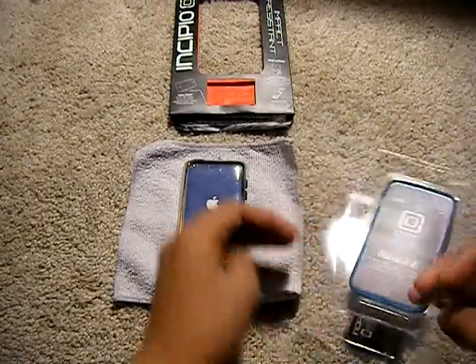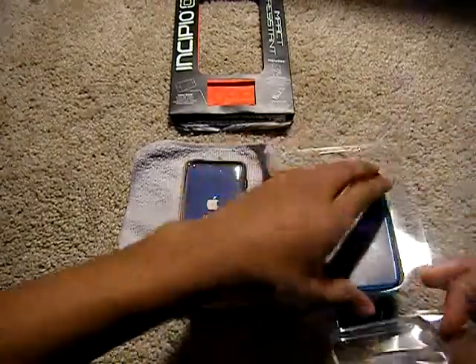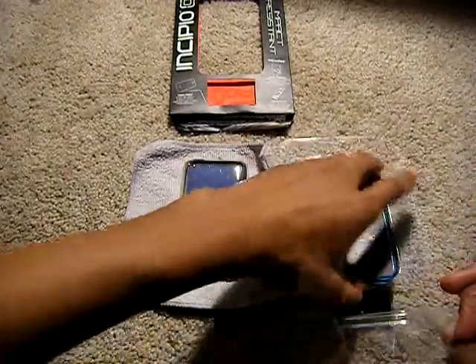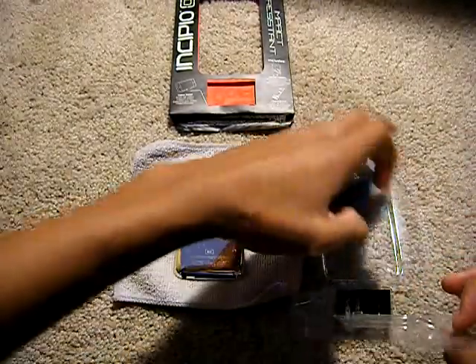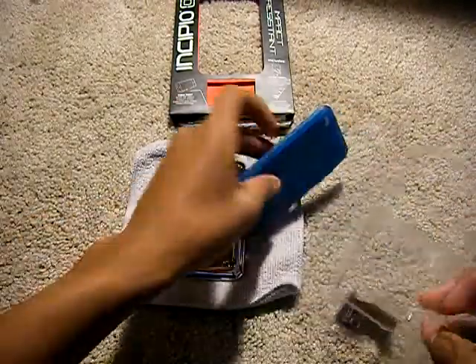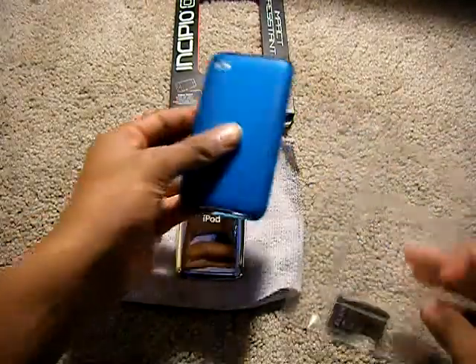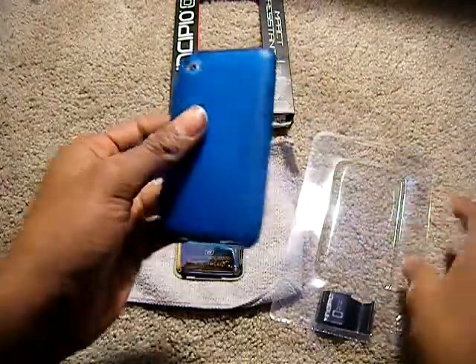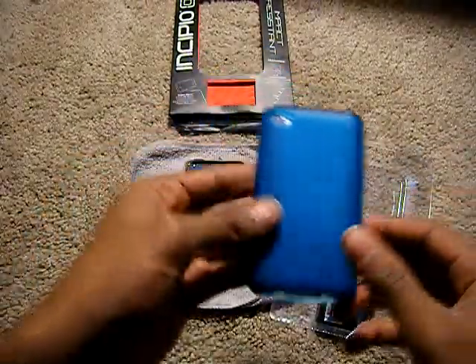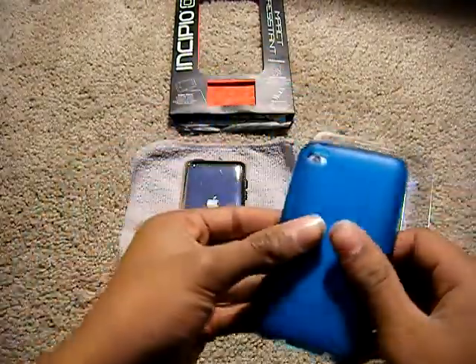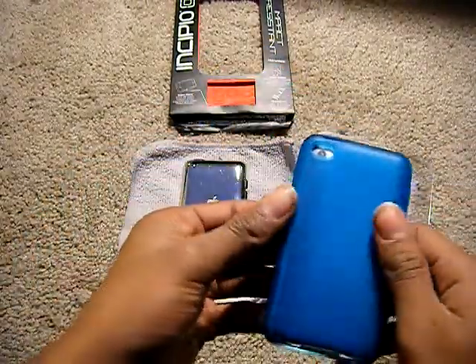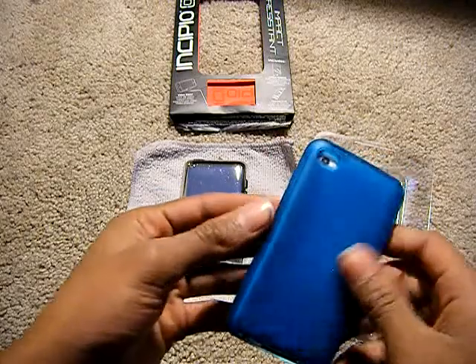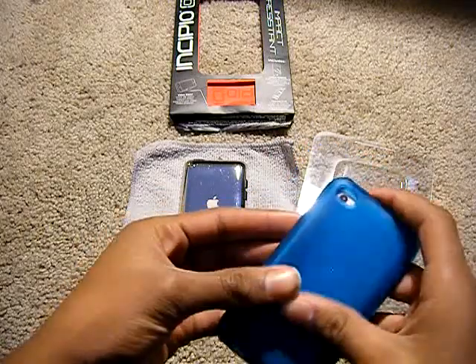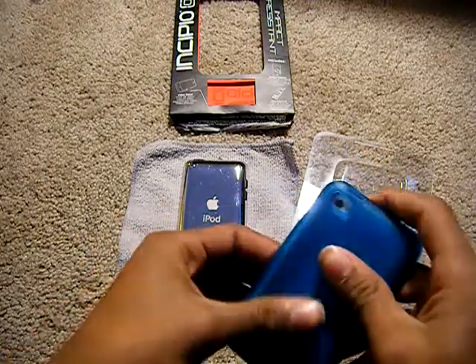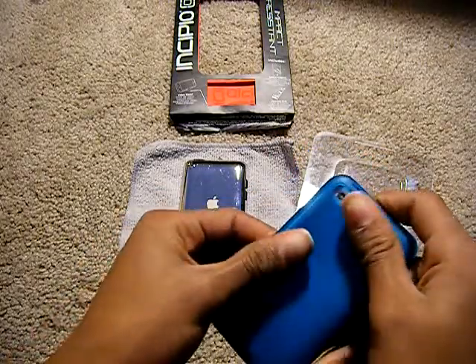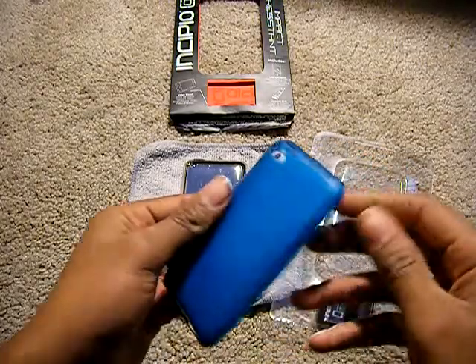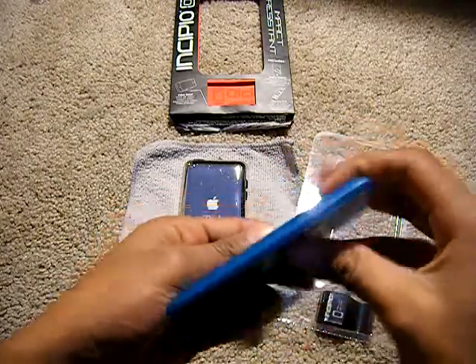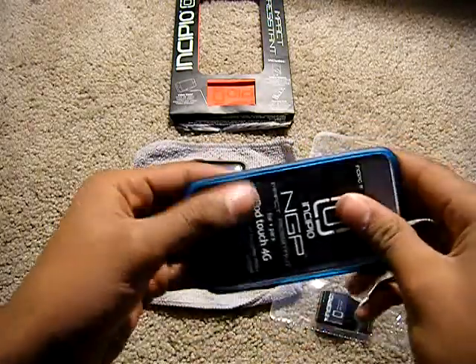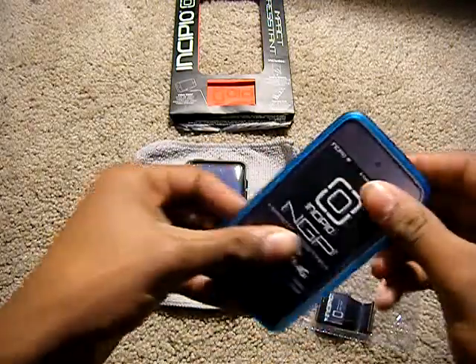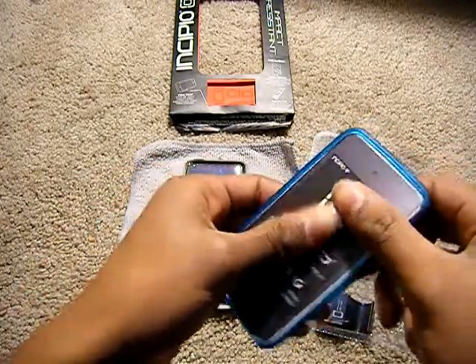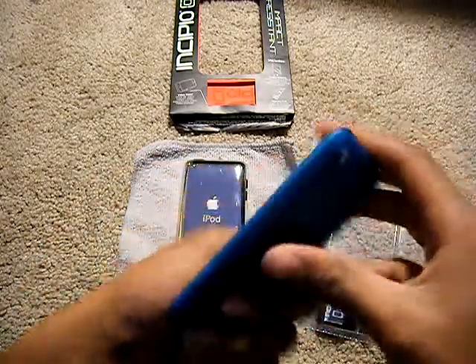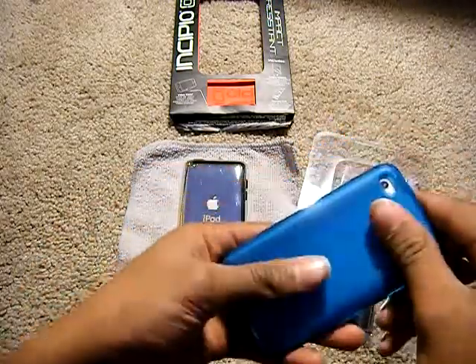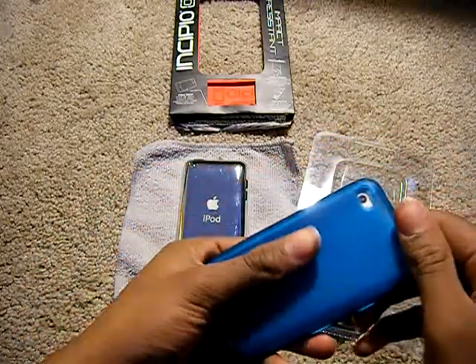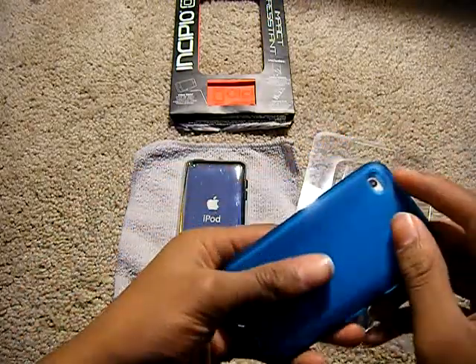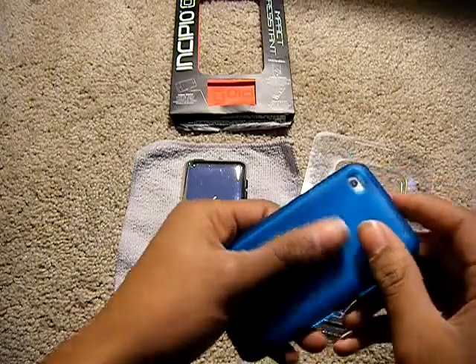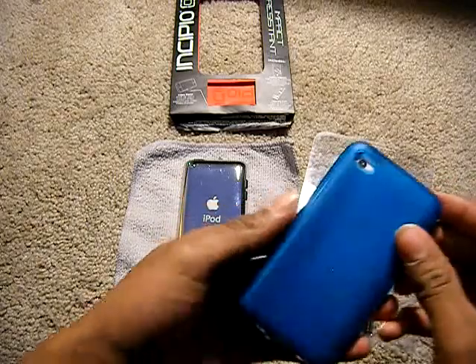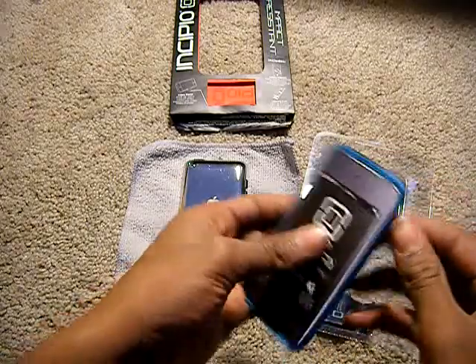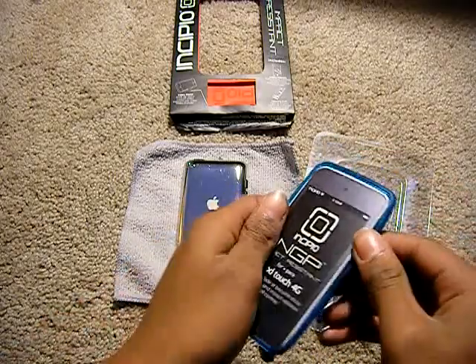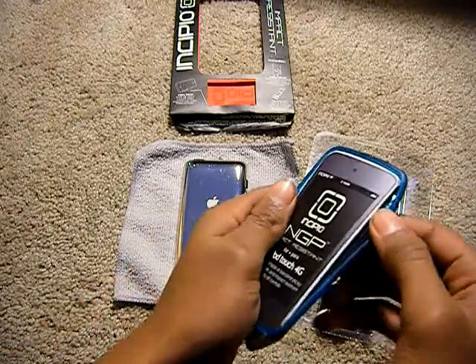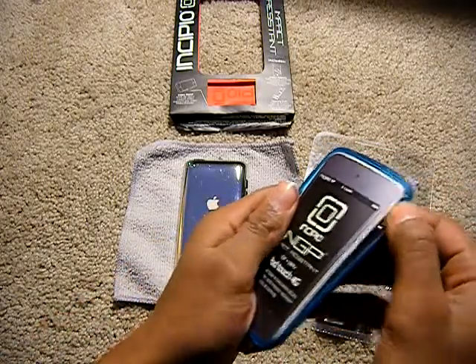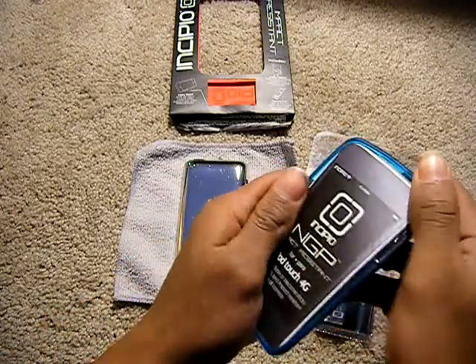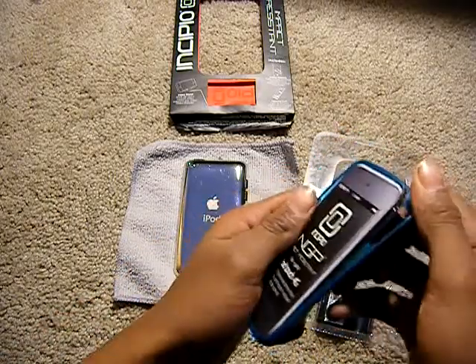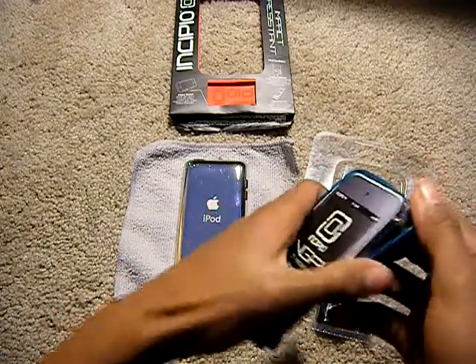So when you open it you are greeted with the case and it has a nice soft feeling to it. Let's go ahead and see what's inside.